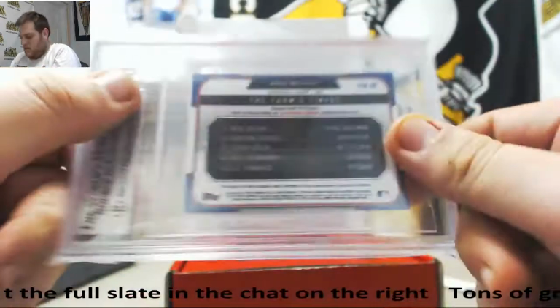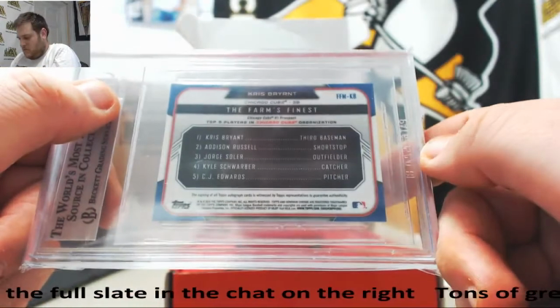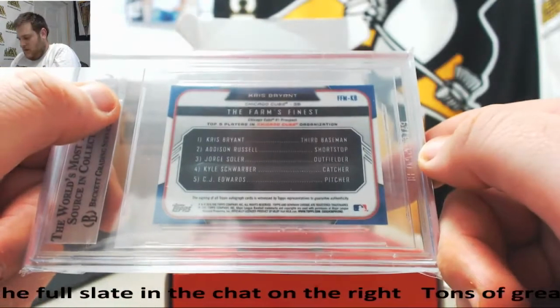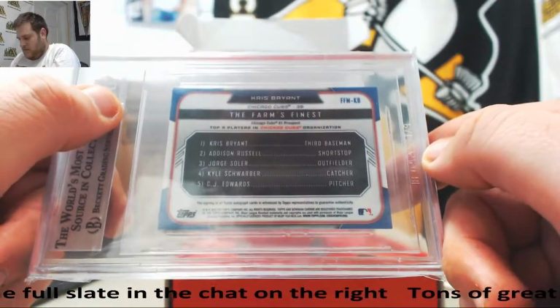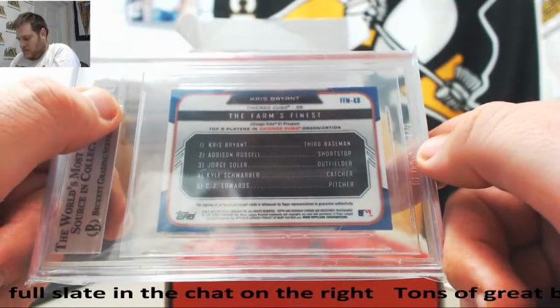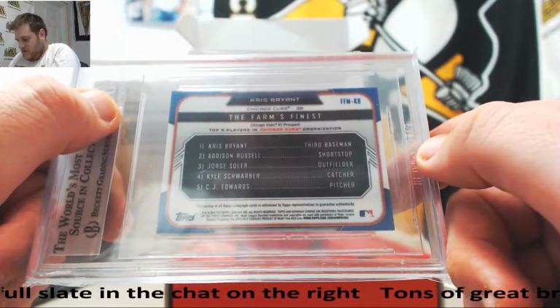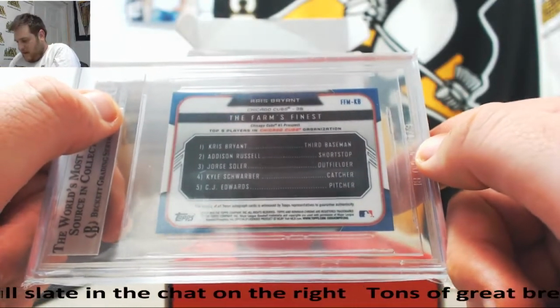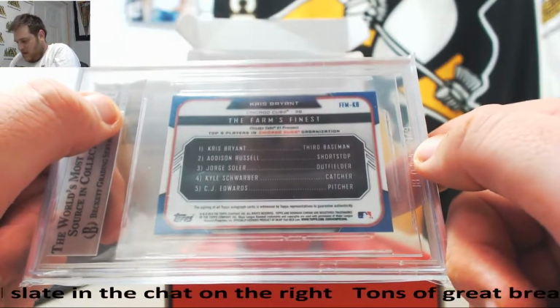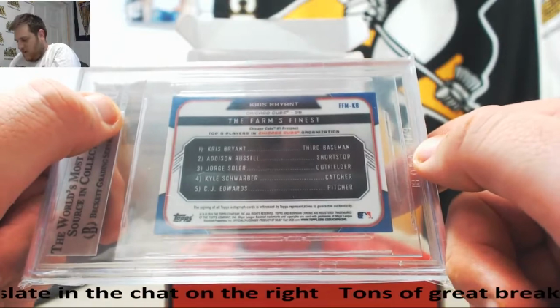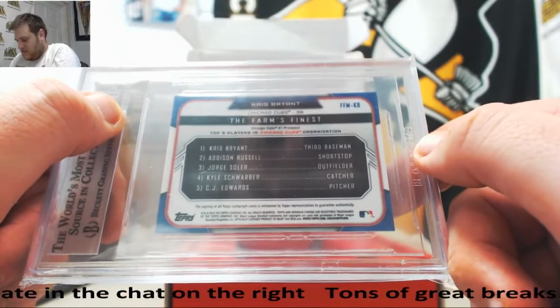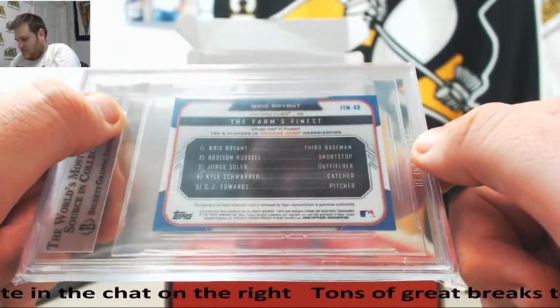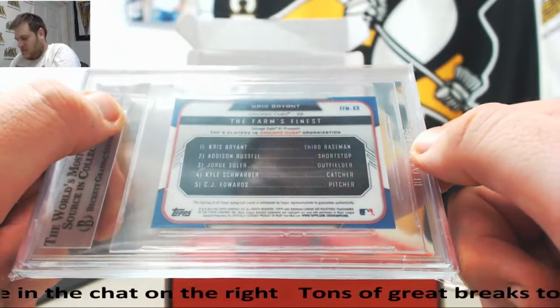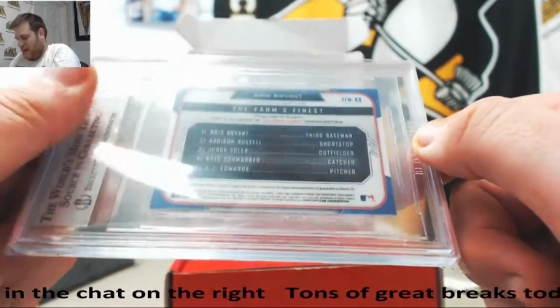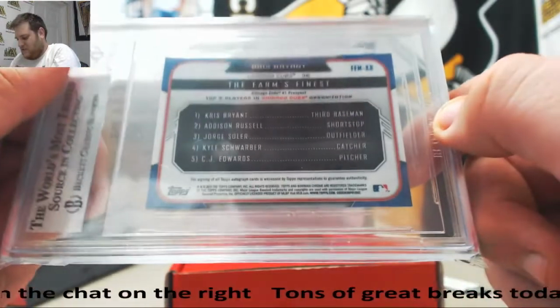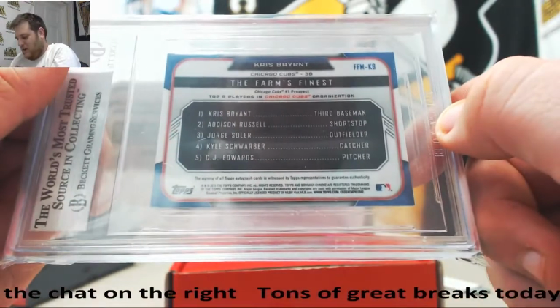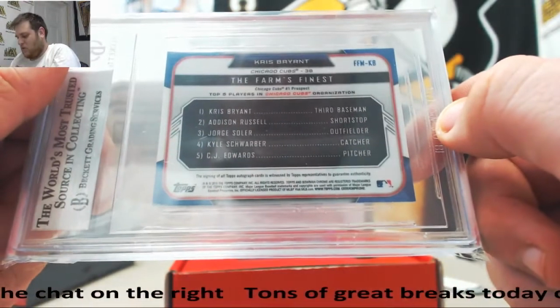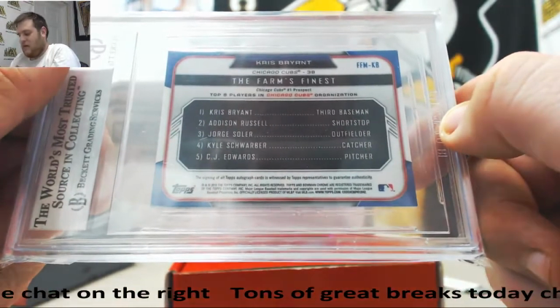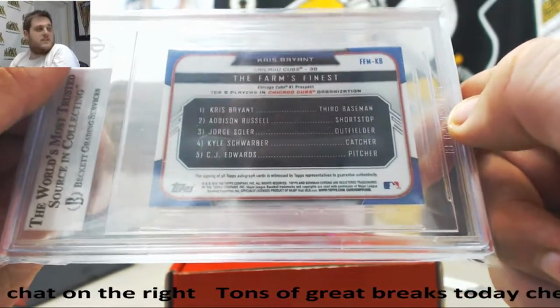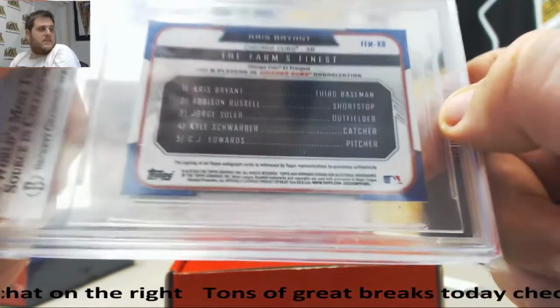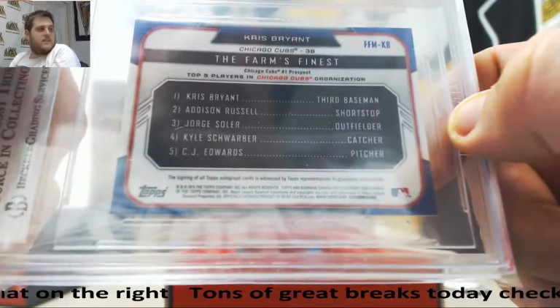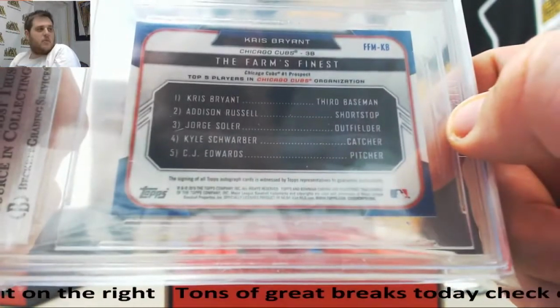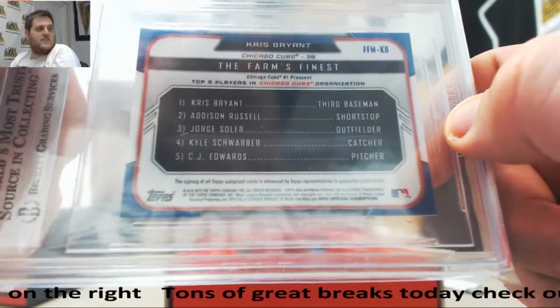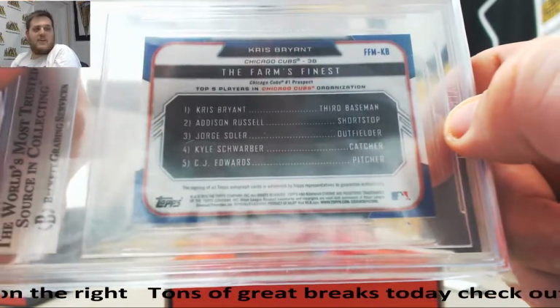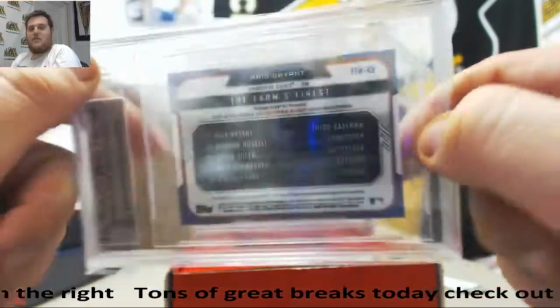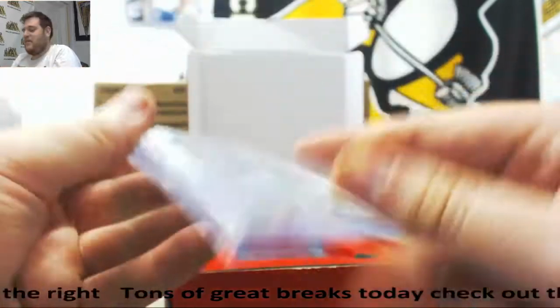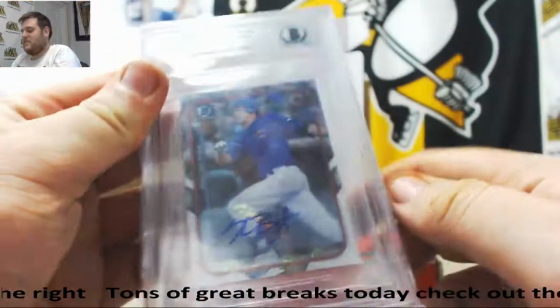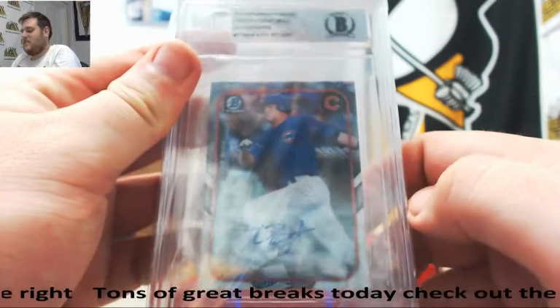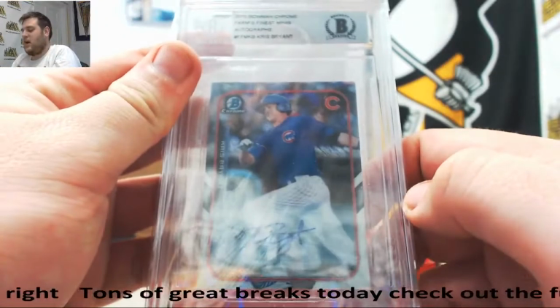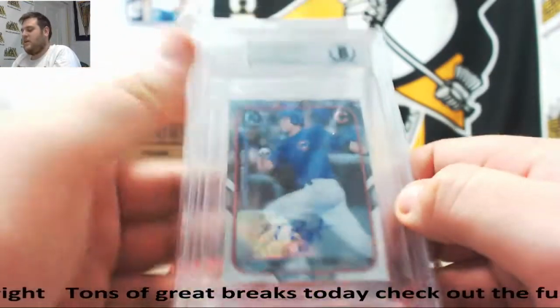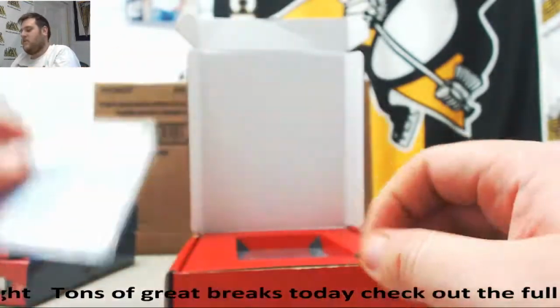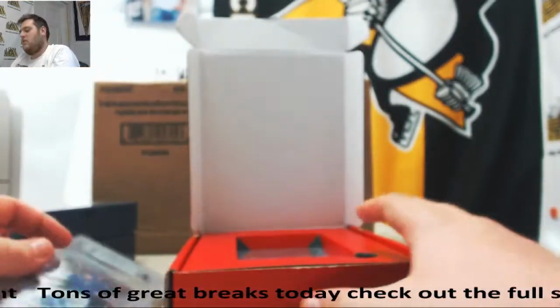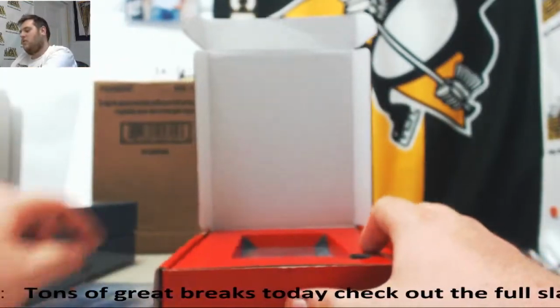Chris Bryant Auto. Top five players in the Cubs organization: Bryant, Russell, Soler, Schwarber, and Edwards. That's a pretty solid crew of minor leaguers right there. Chris Bryant — we still got one more to go.